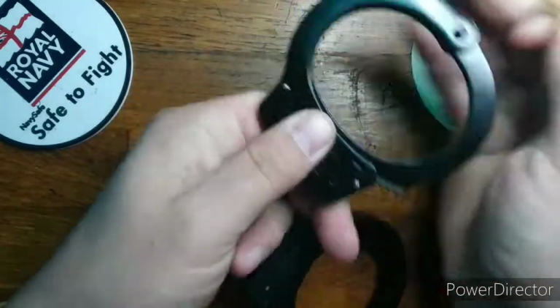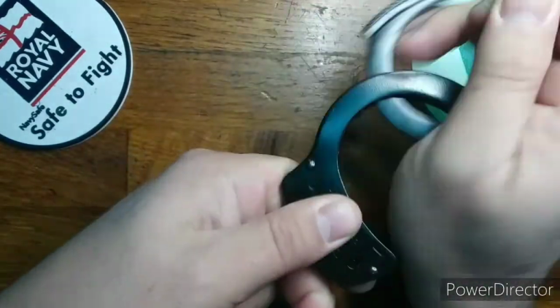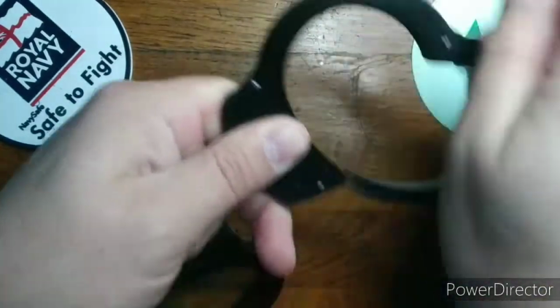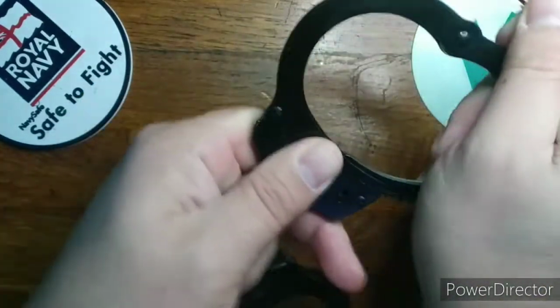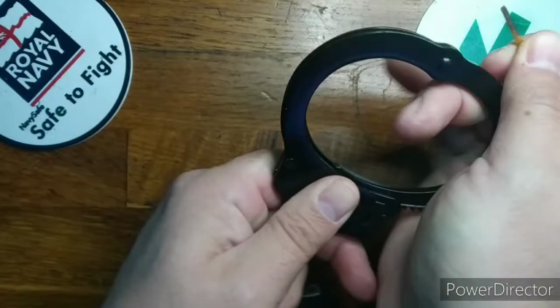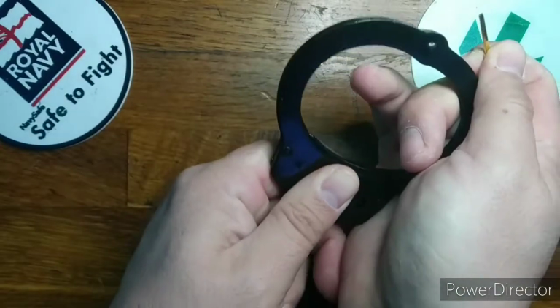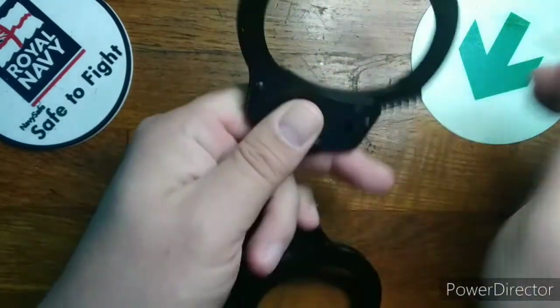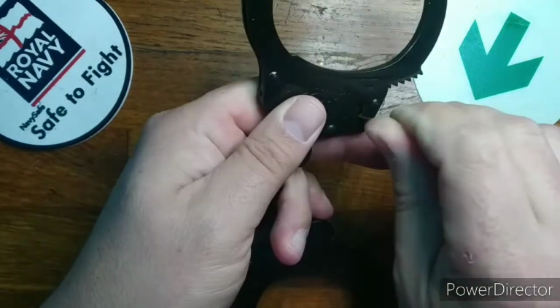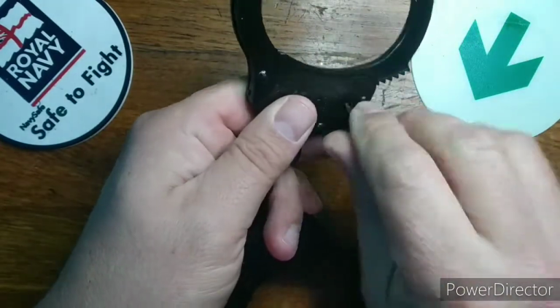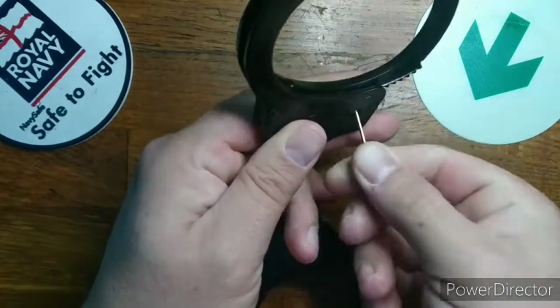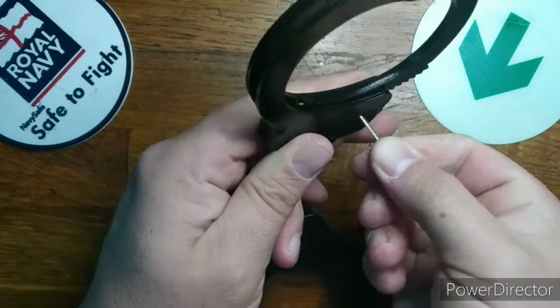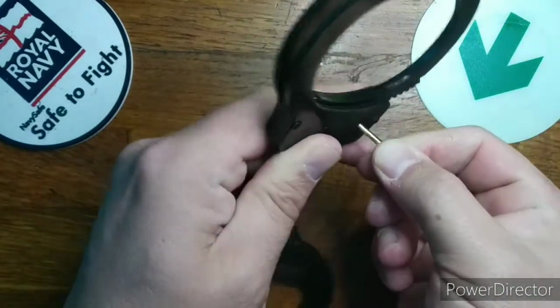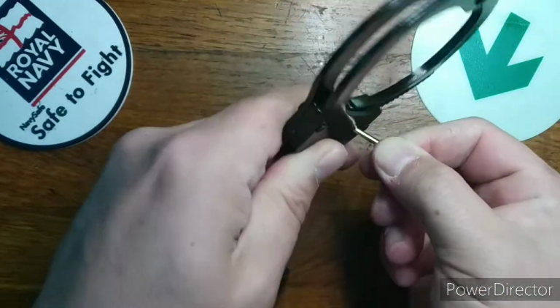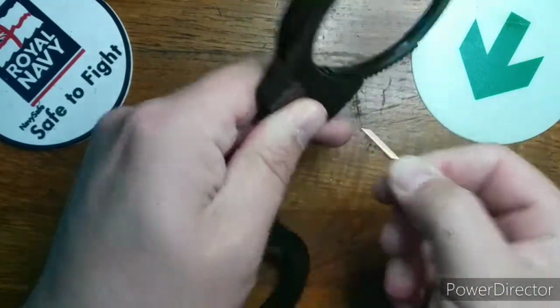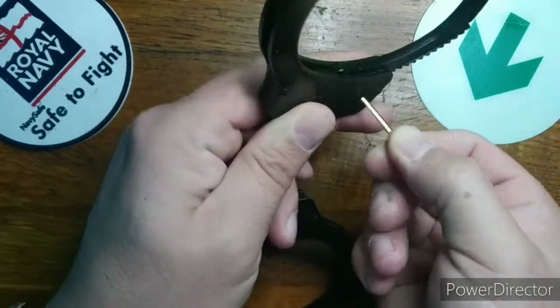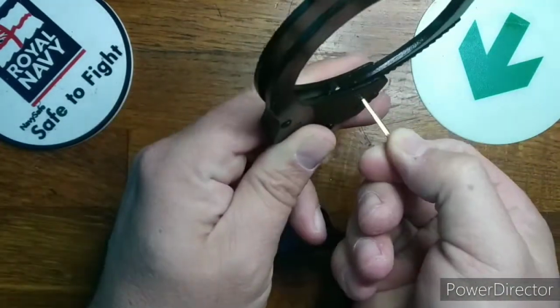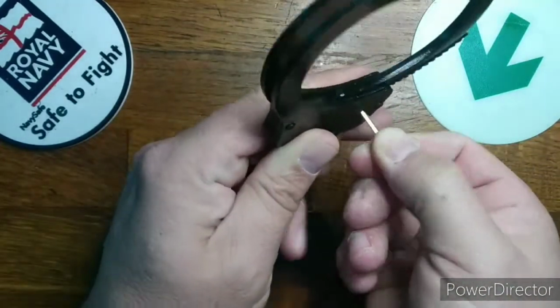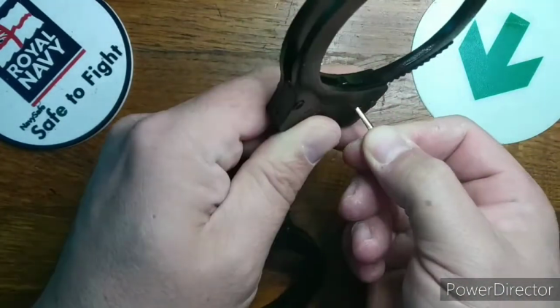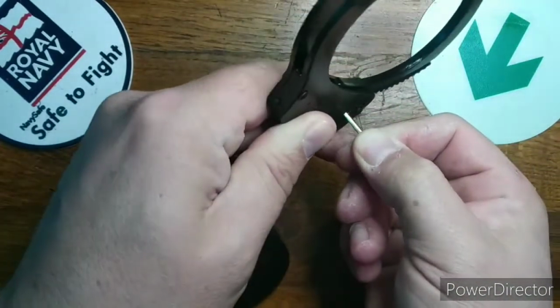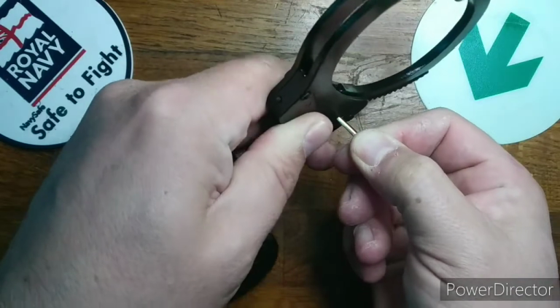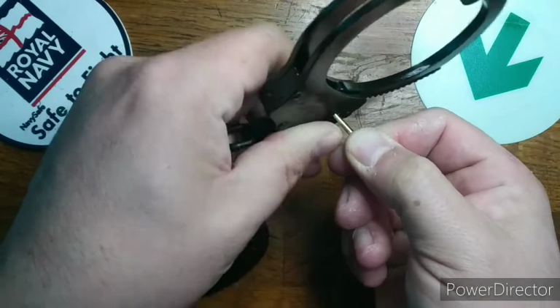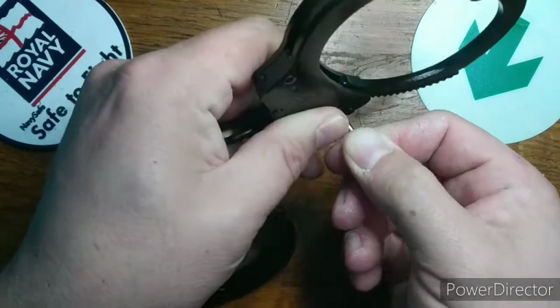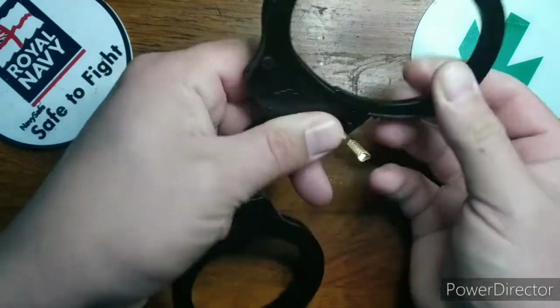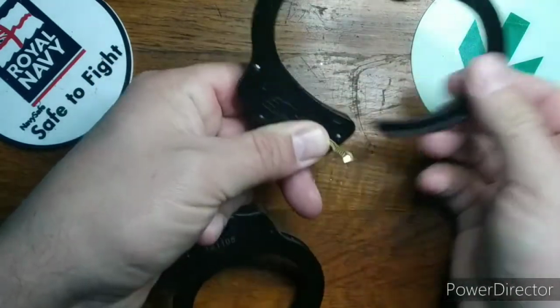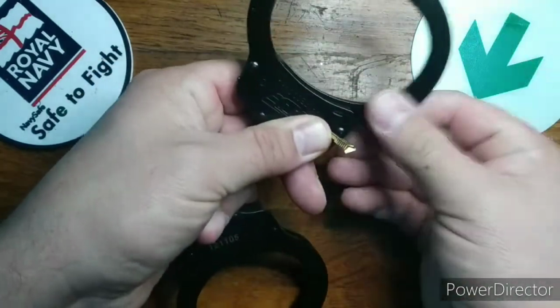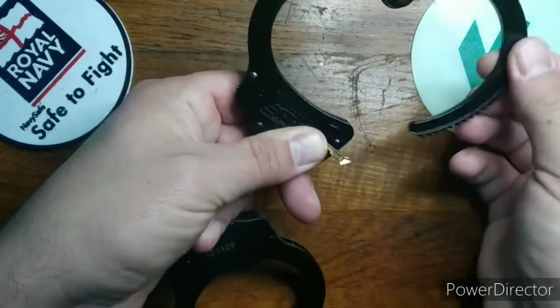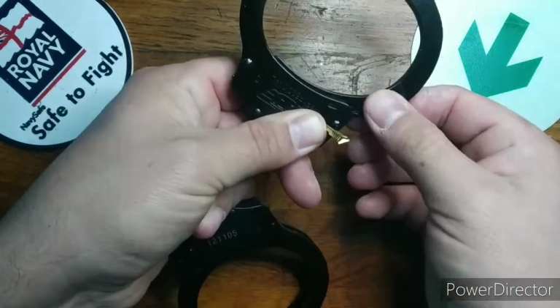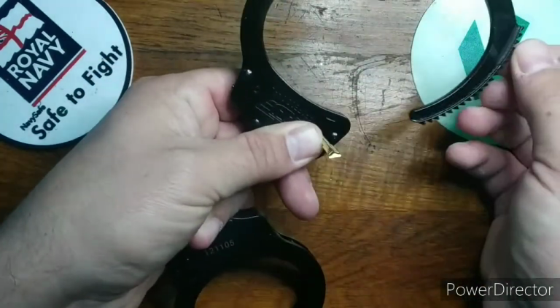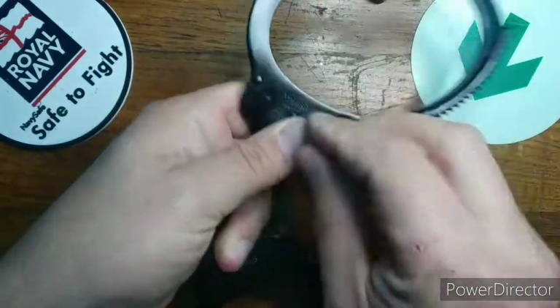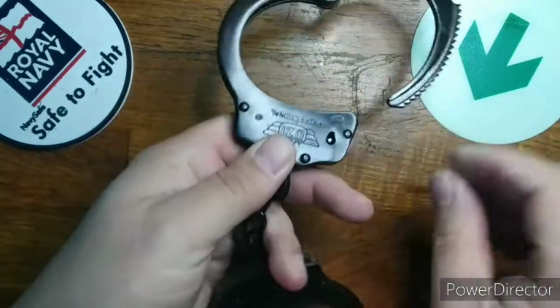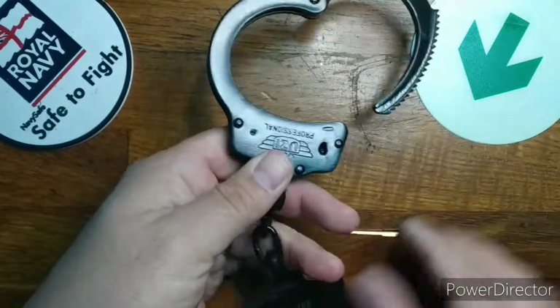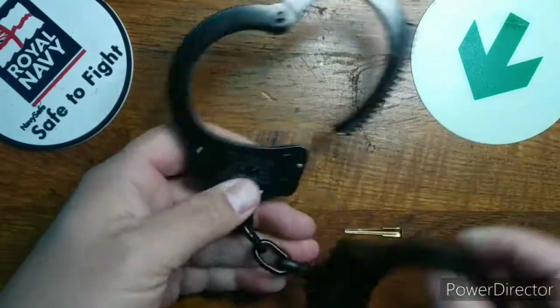I don't think they are difficult, but they do have a monster spring hiding inside them. I think they look cool and have a smart name, but there are other options that offer better pick resistance.